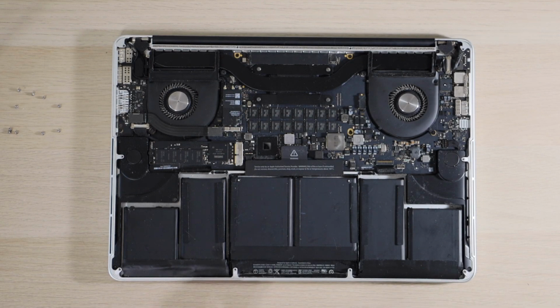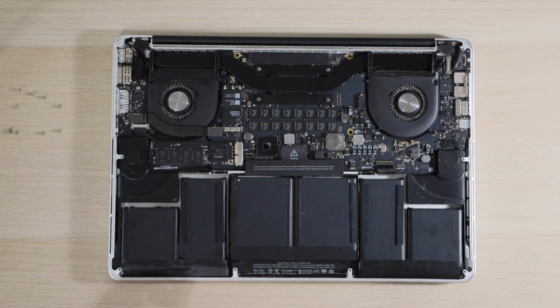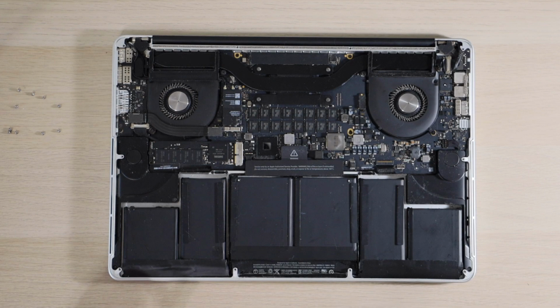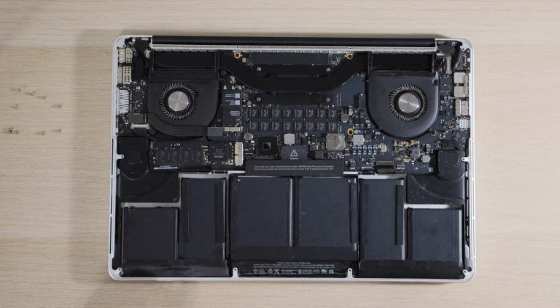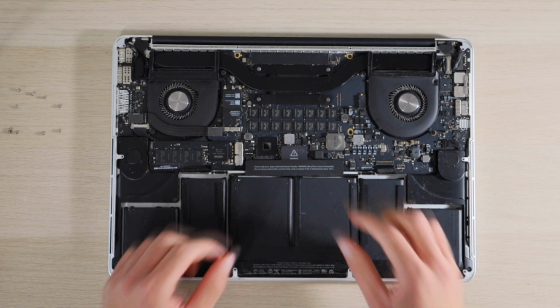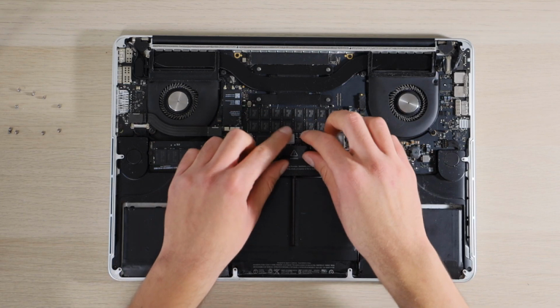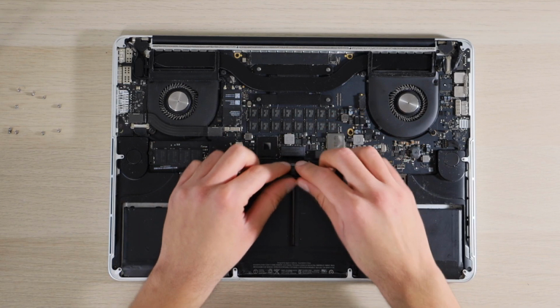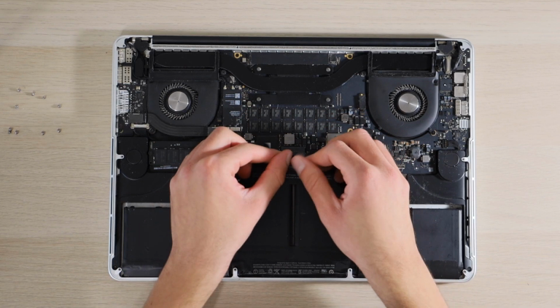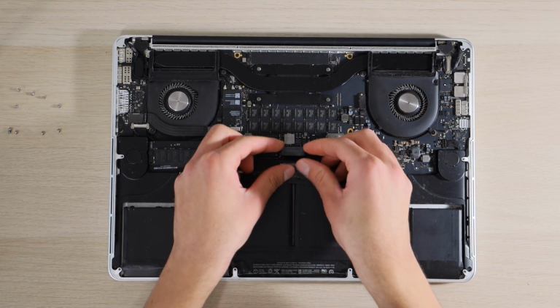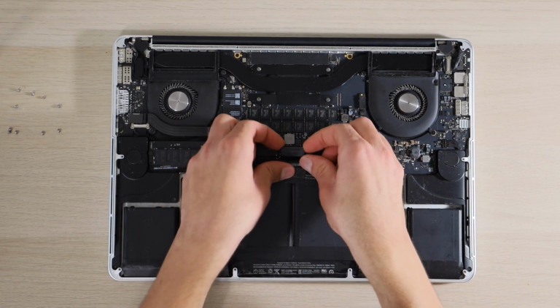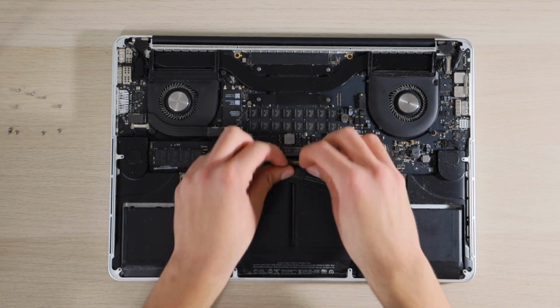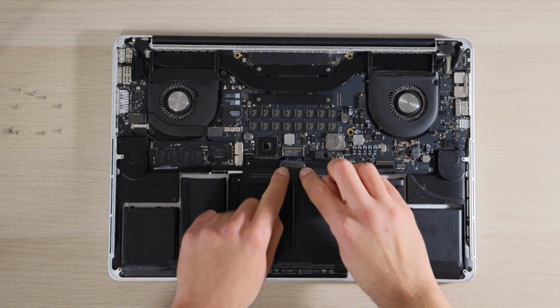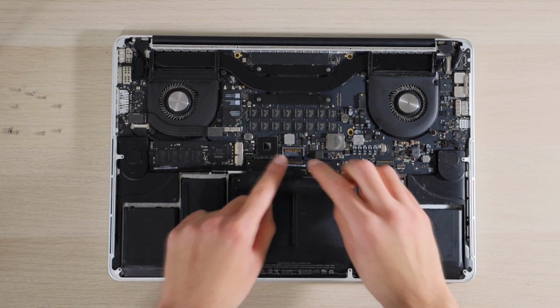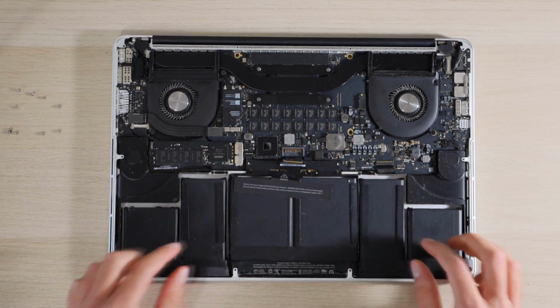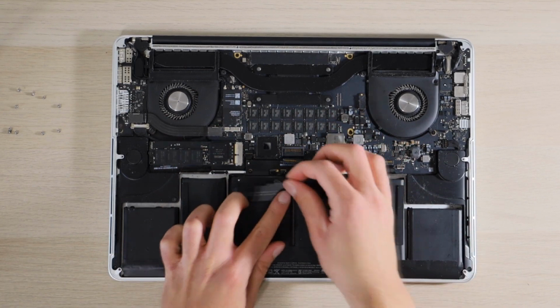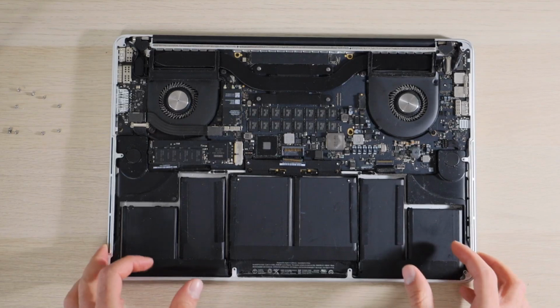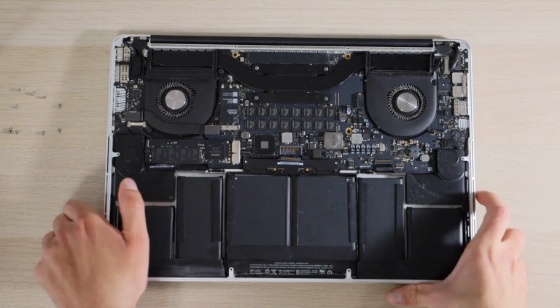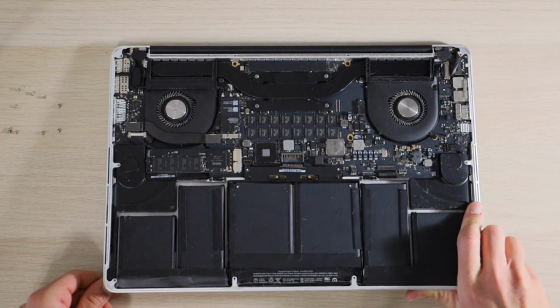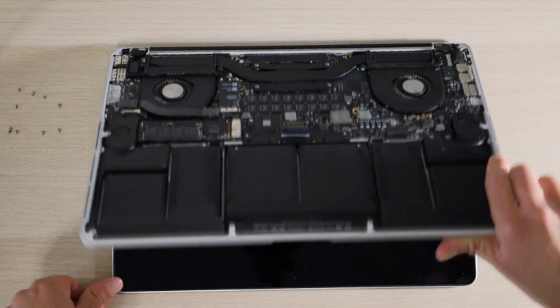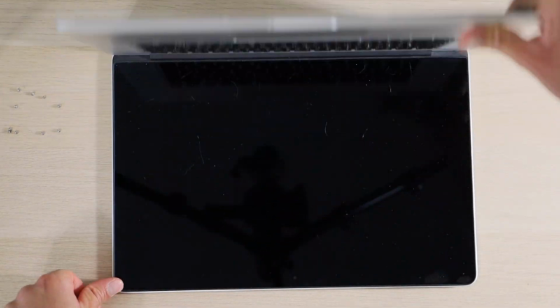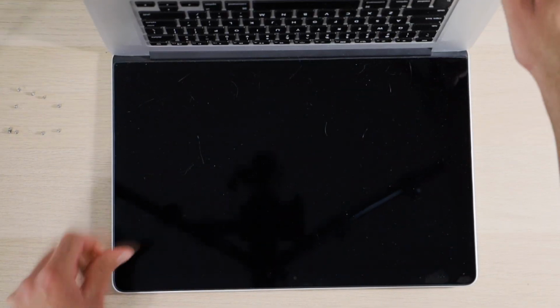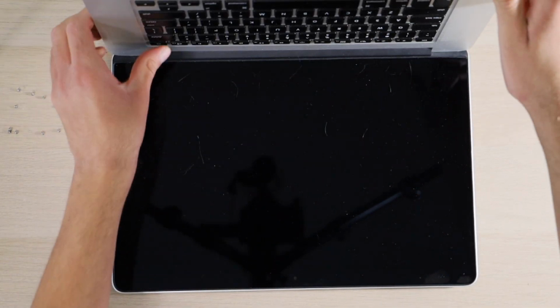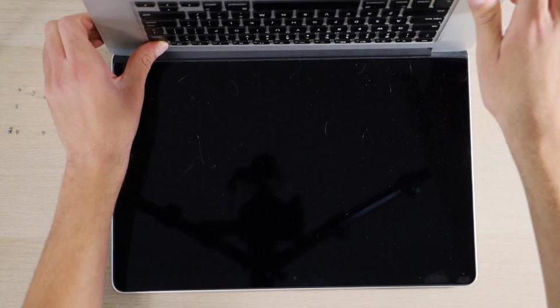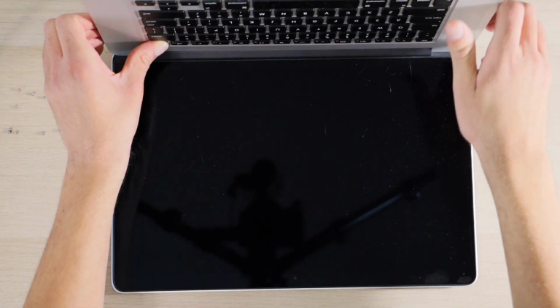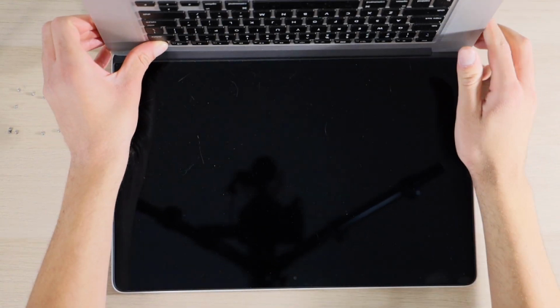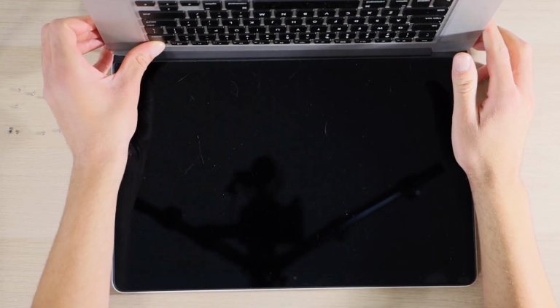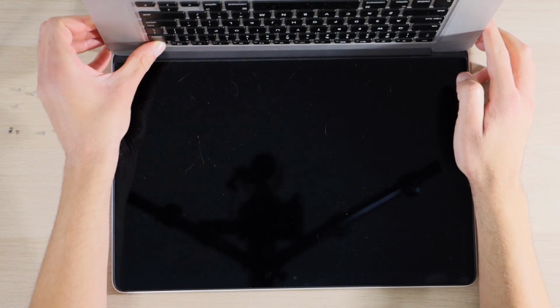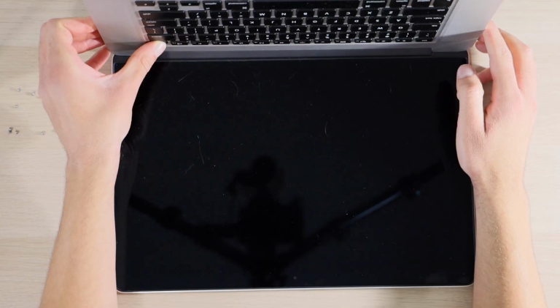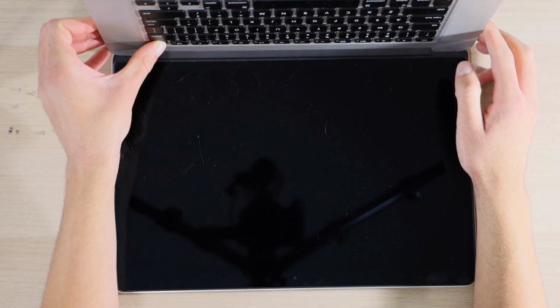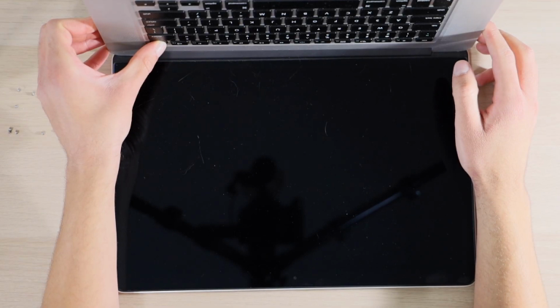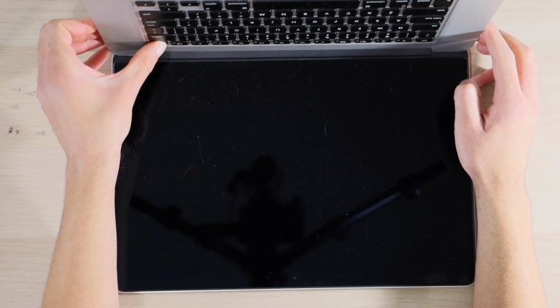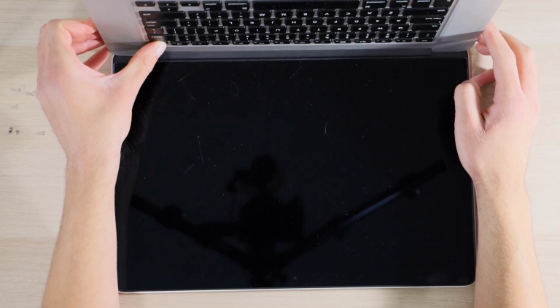Next we are going to disconnect our battery. I'm then going to hold the power button for 10 seconds to ensure that I drain all system capacitors.